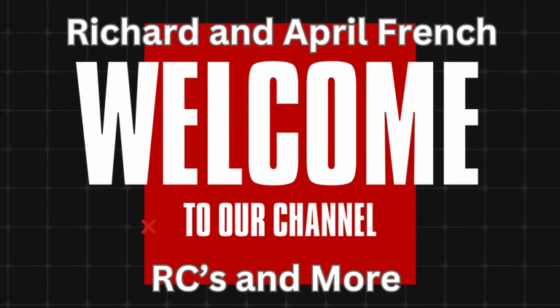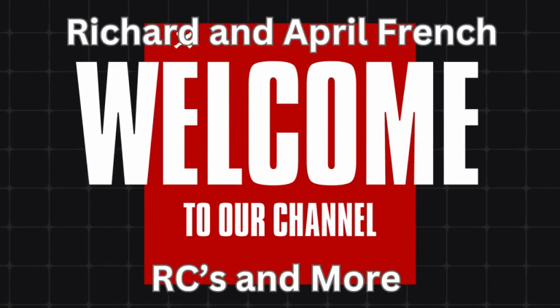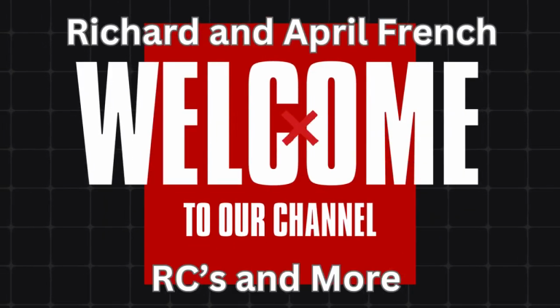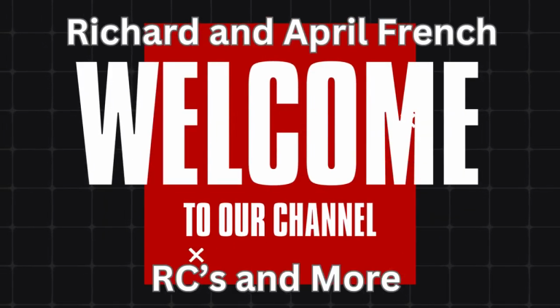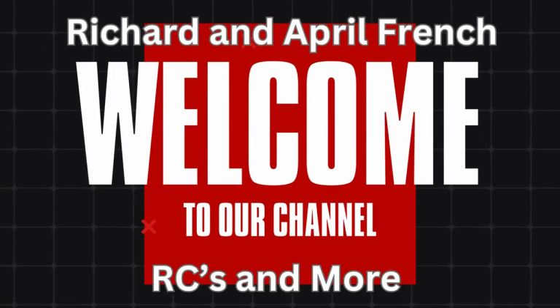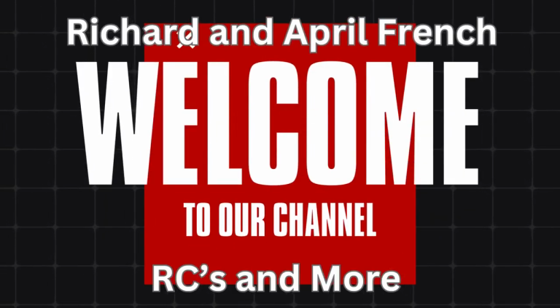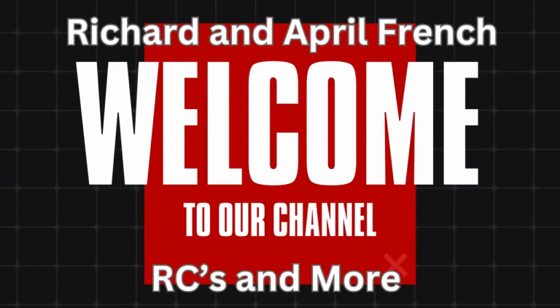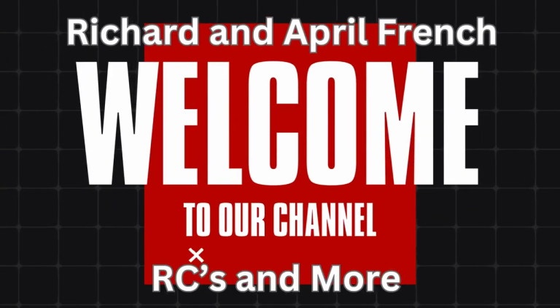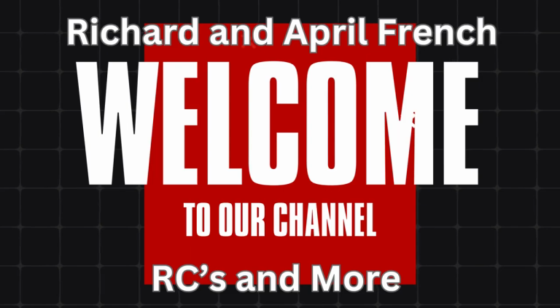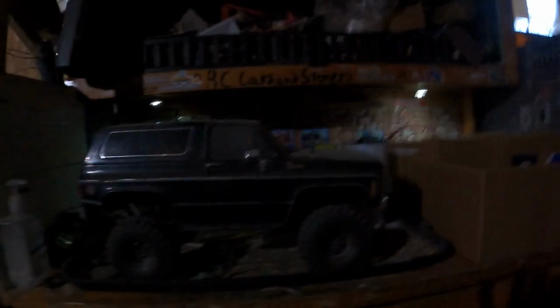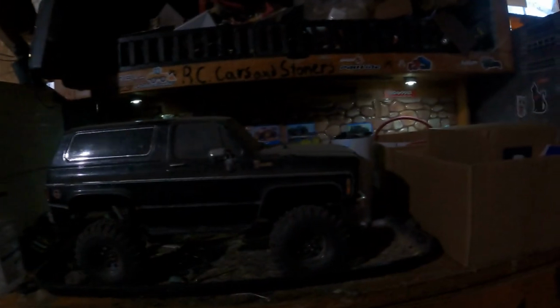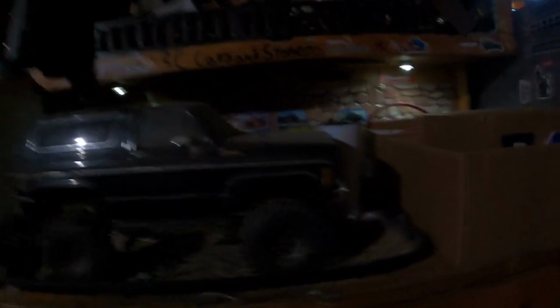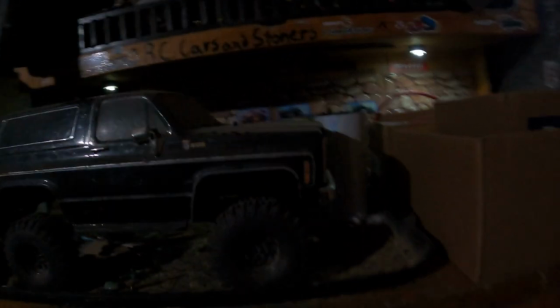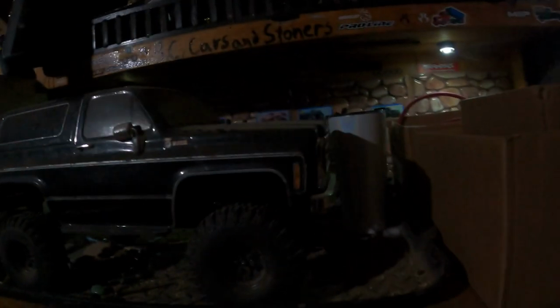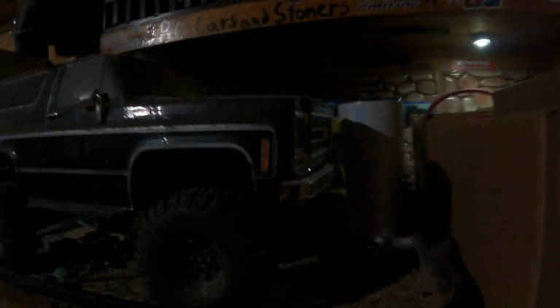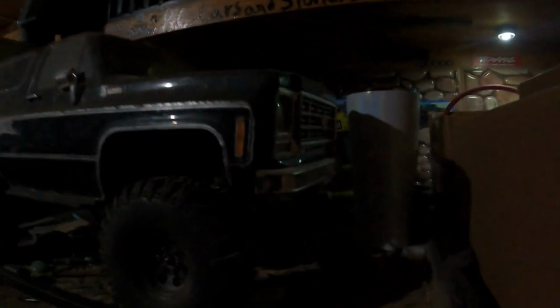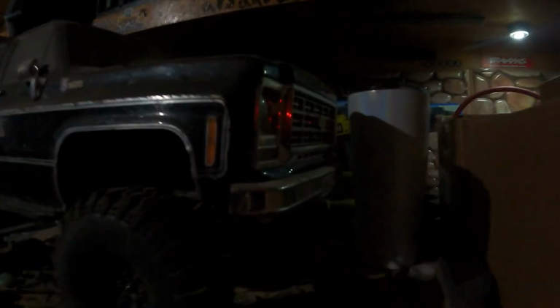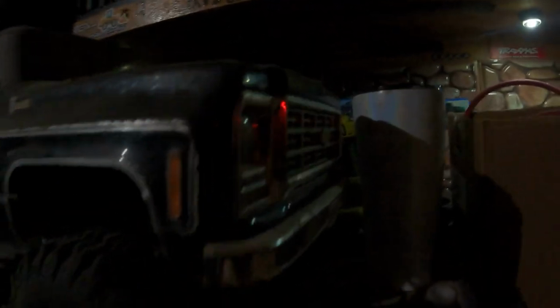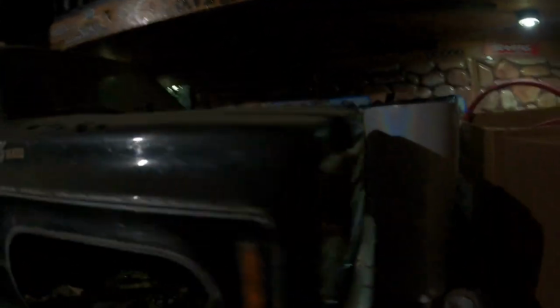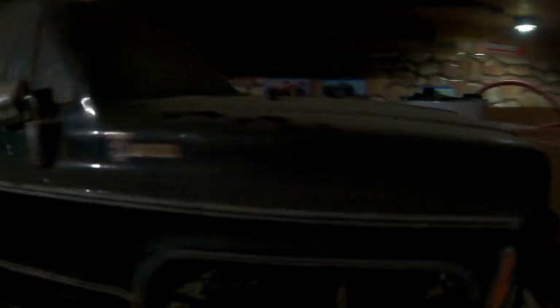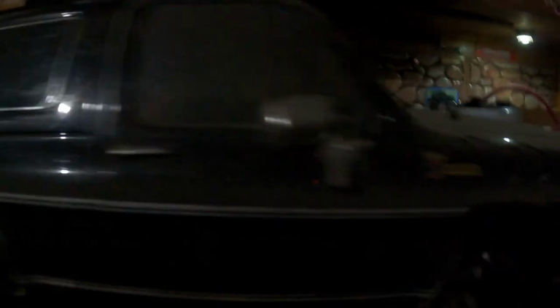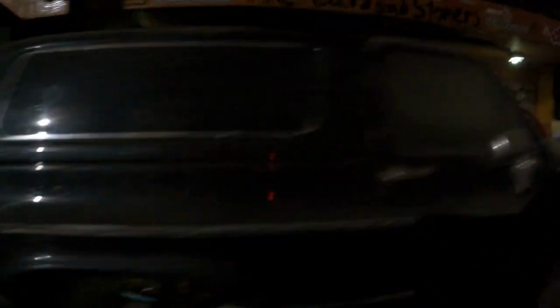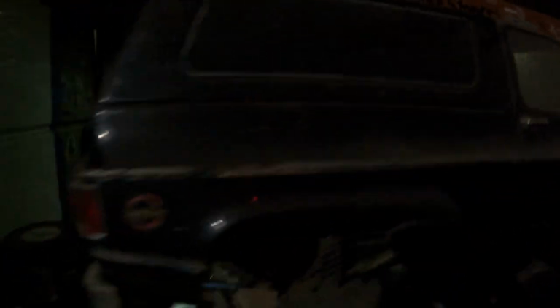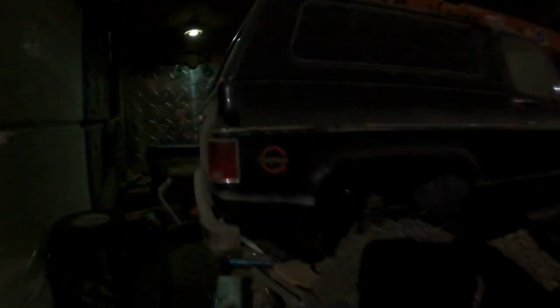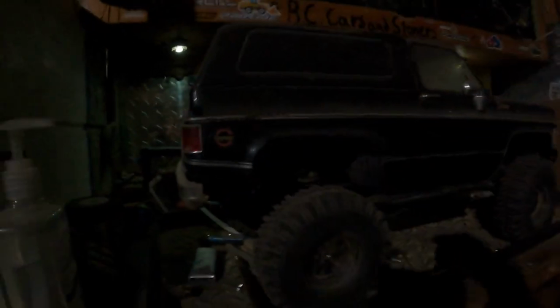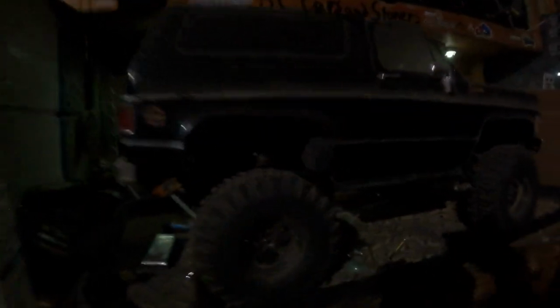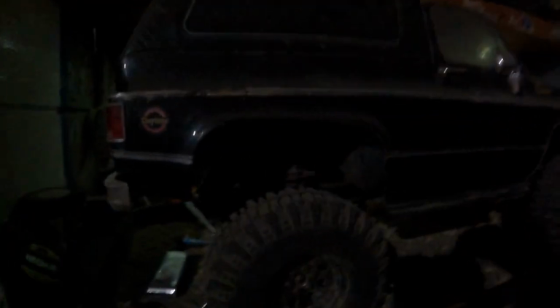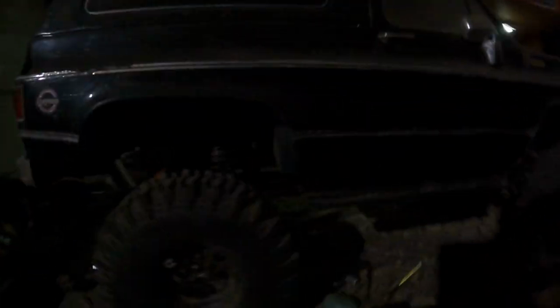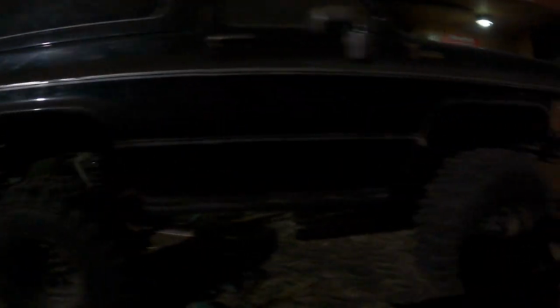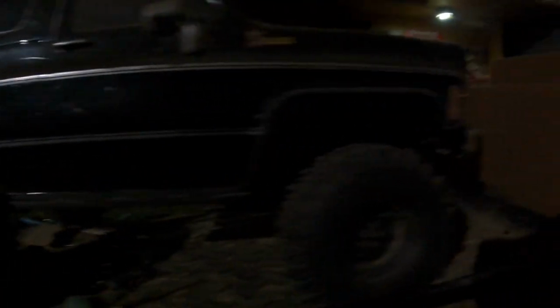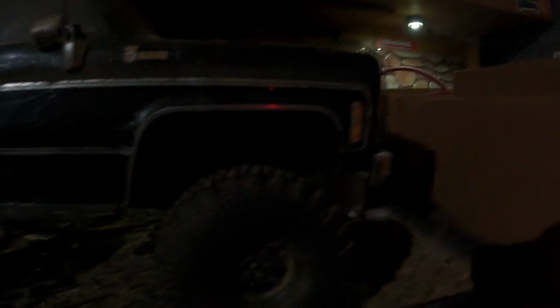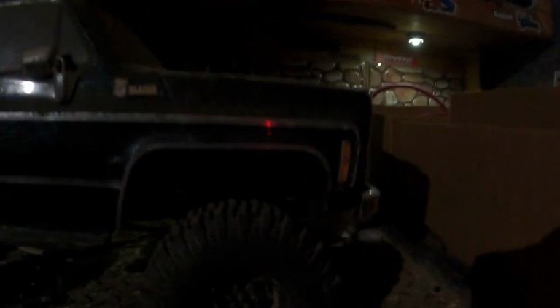Welcome back everyone. Richard and April French are Cezanne Moore and we got something different for y'all today. I'm not going to call it special unless you want to call it special — that's entirely up to you guys.